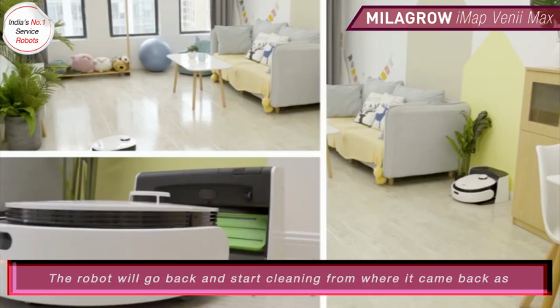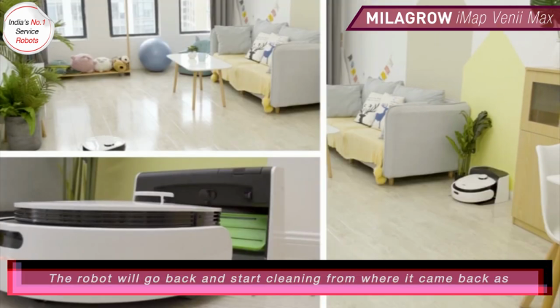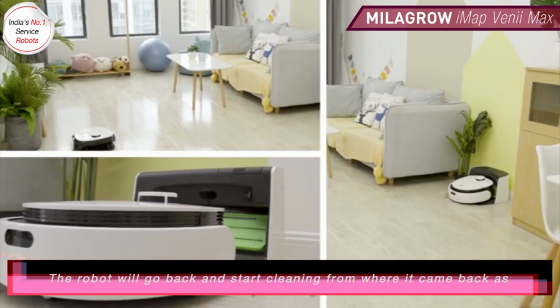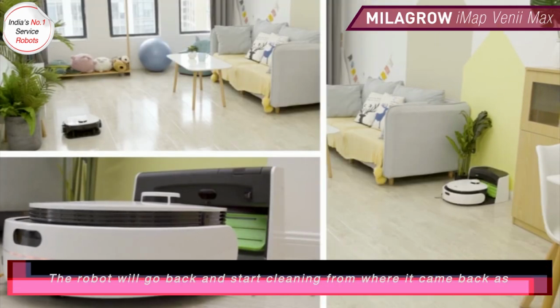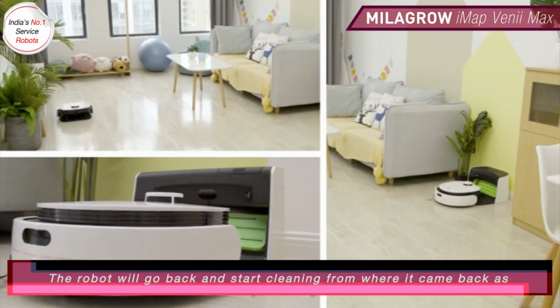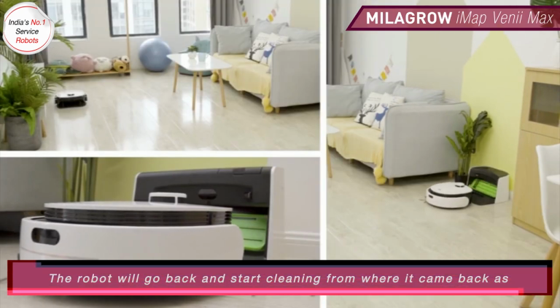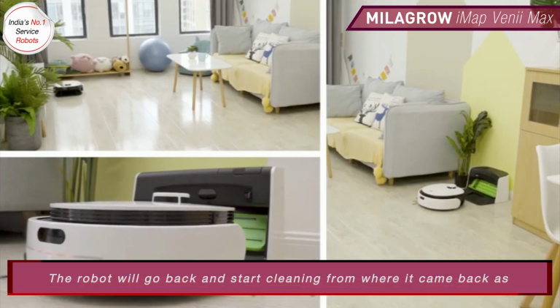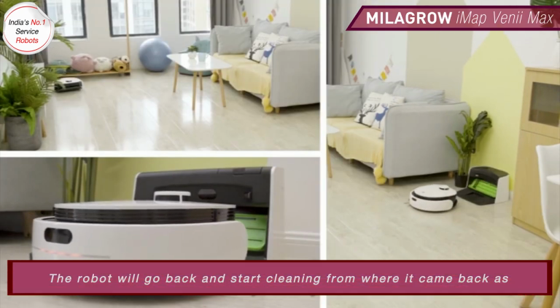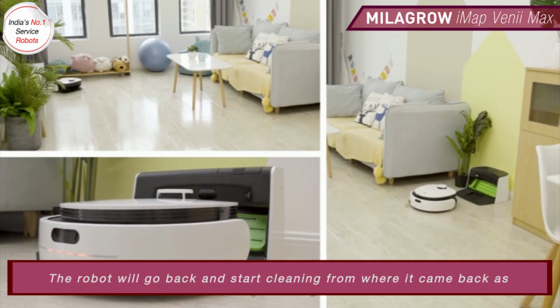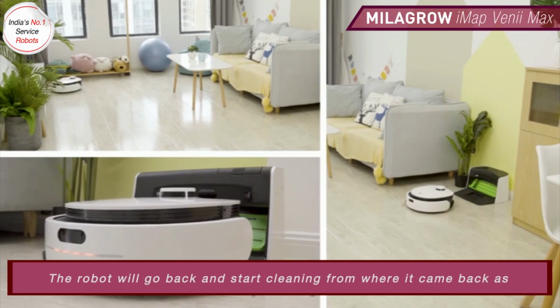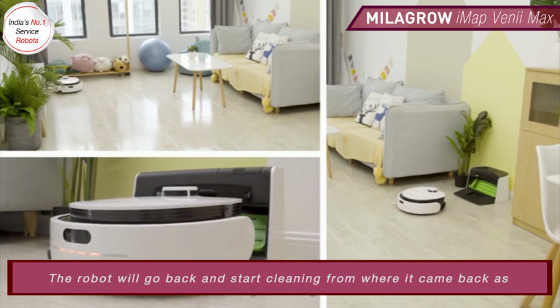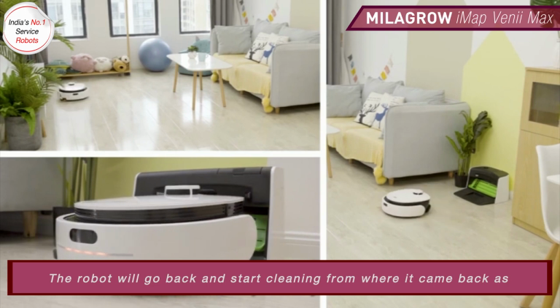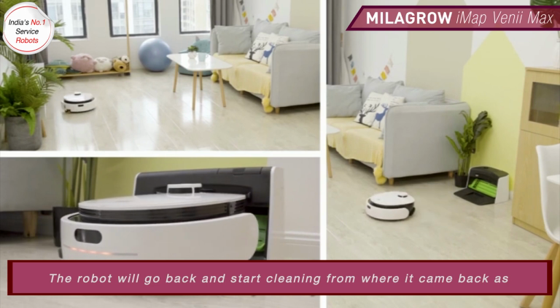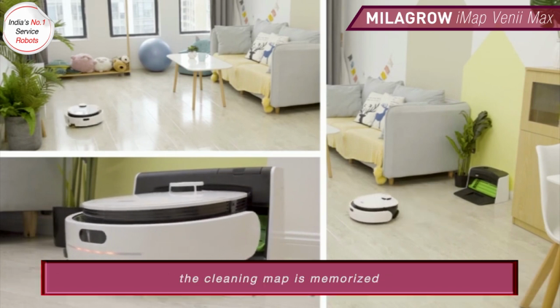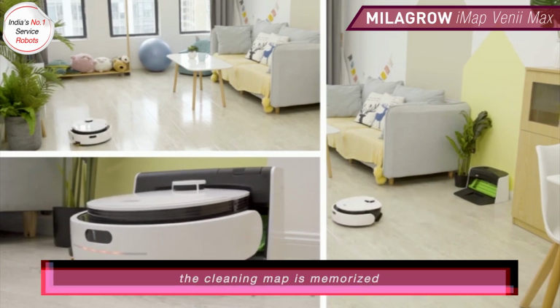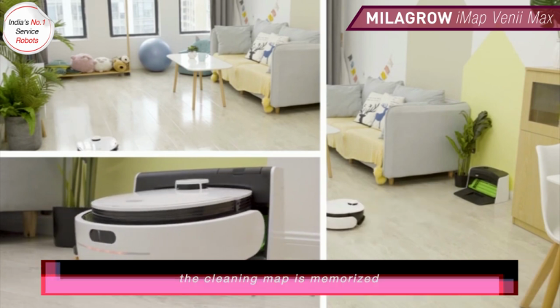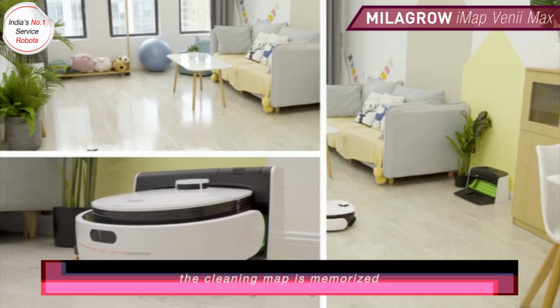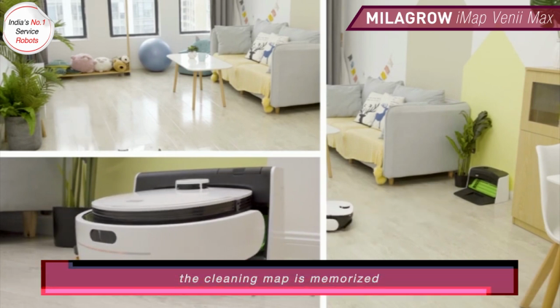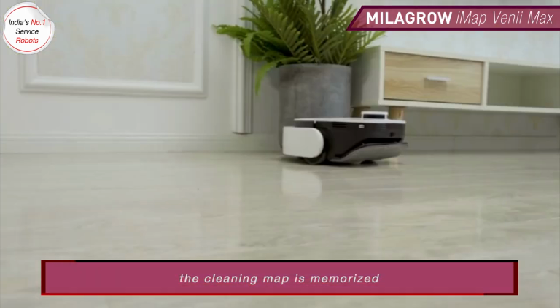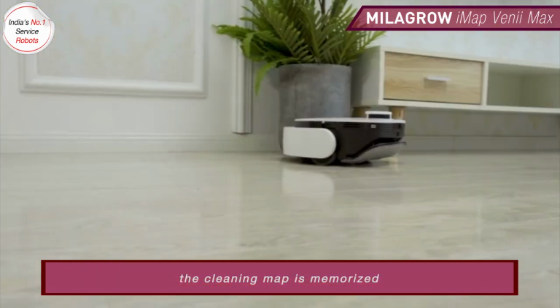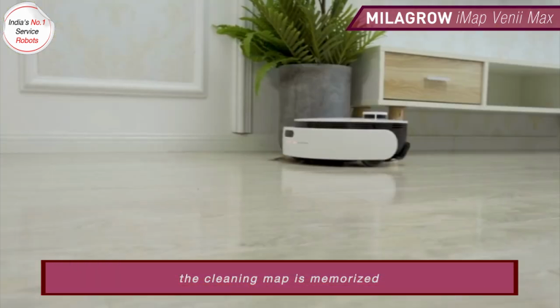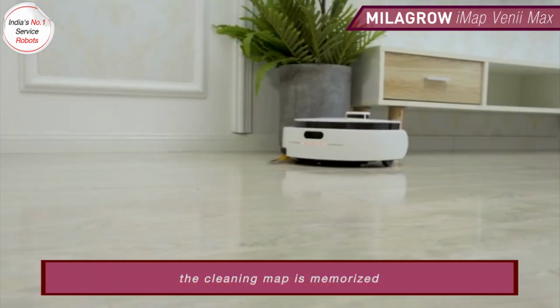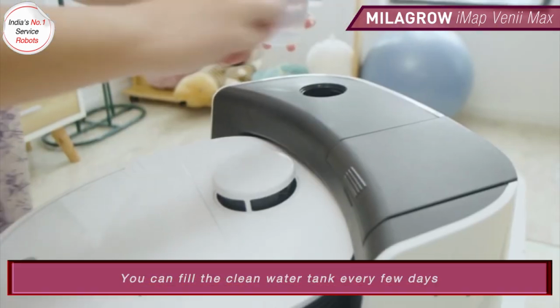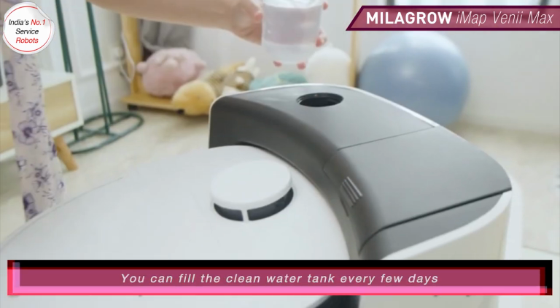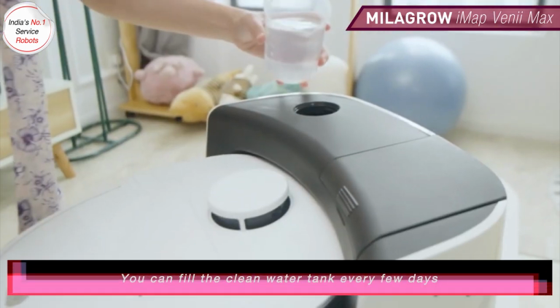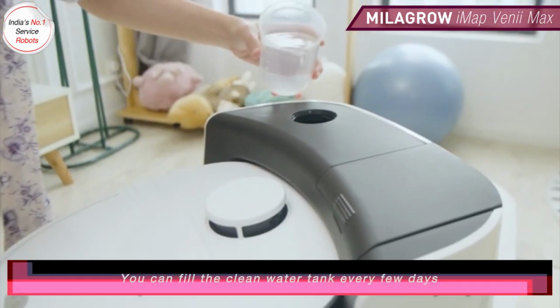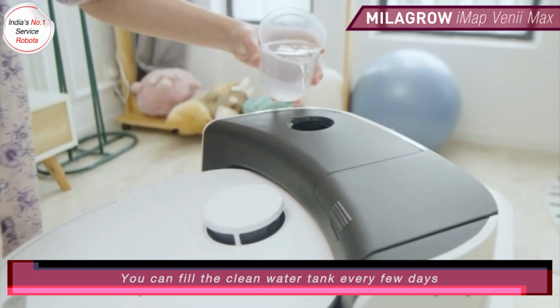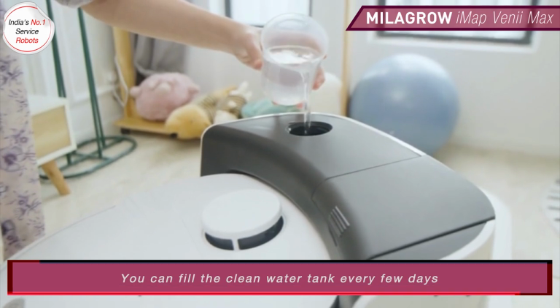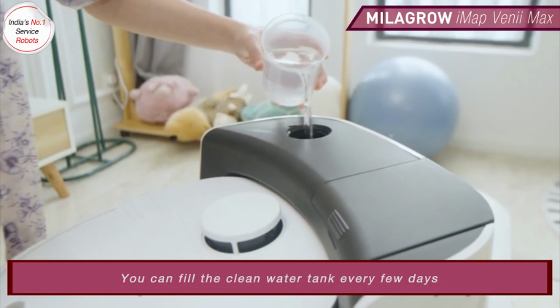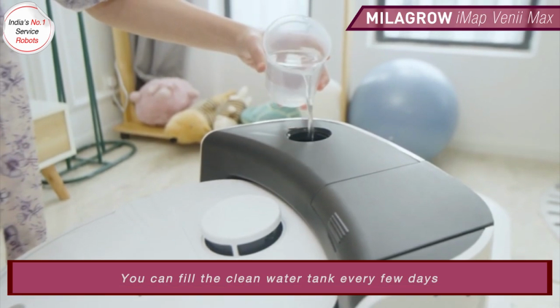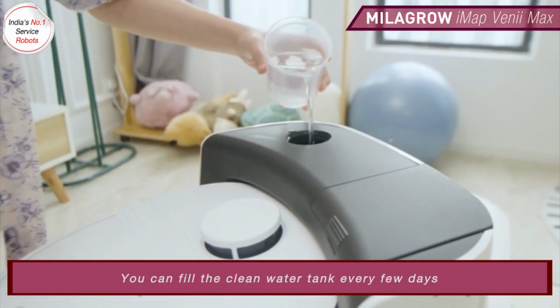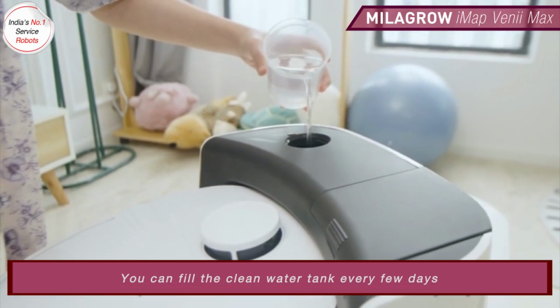The robot will go back and start cleaning from where it came back, as the cleaning map is memorized. You can fill the clean water tank every few days.